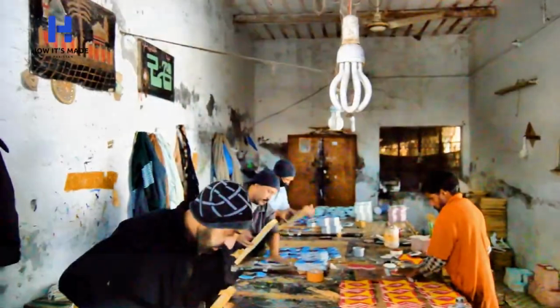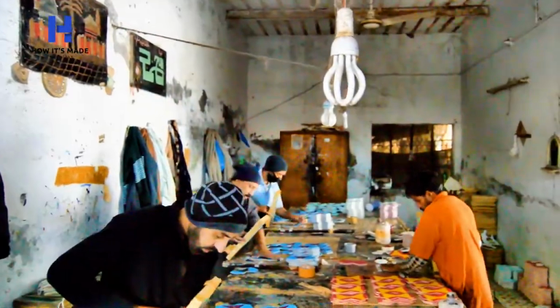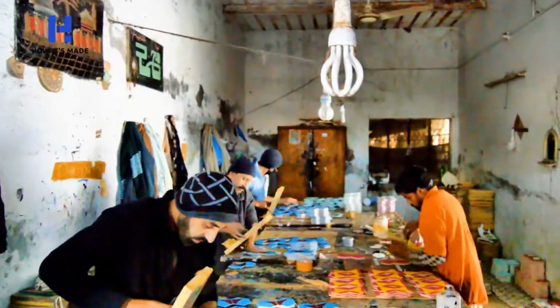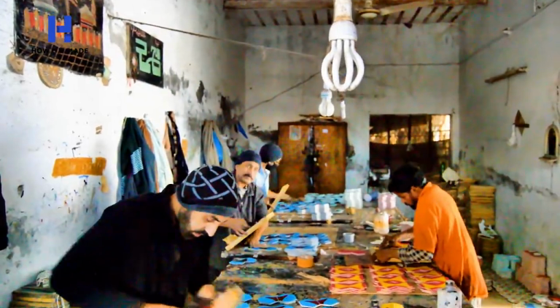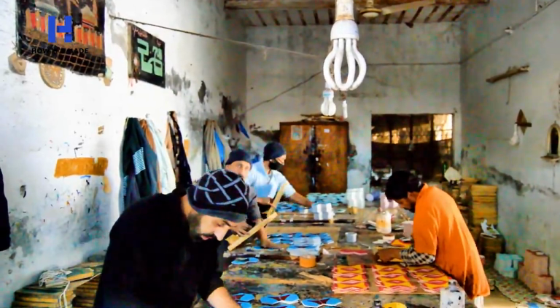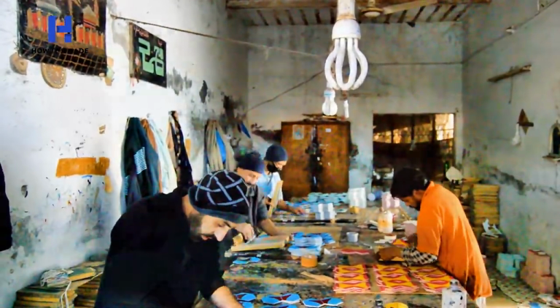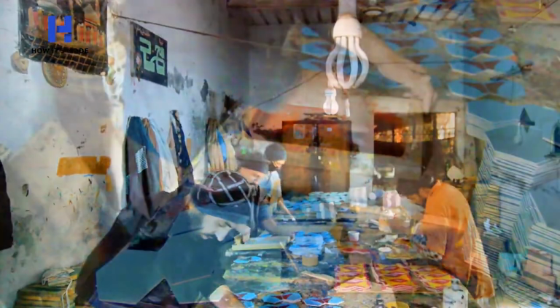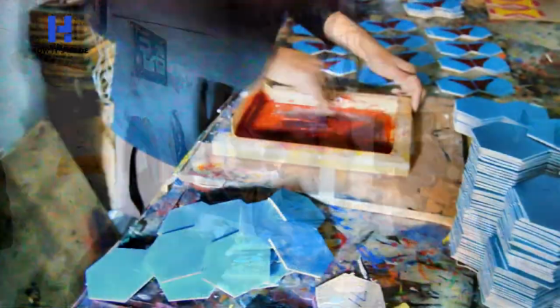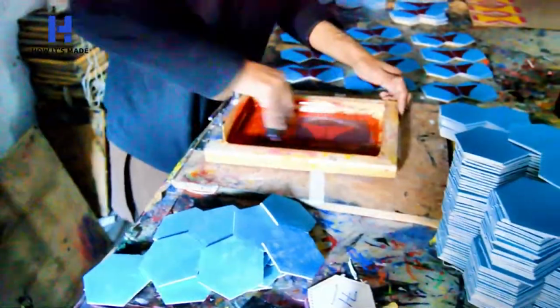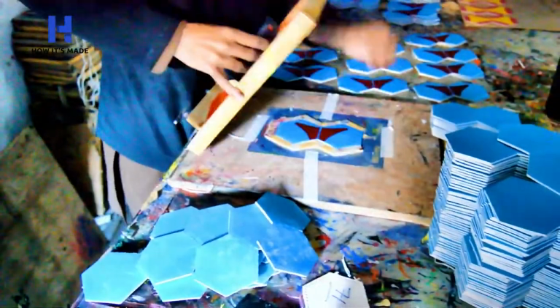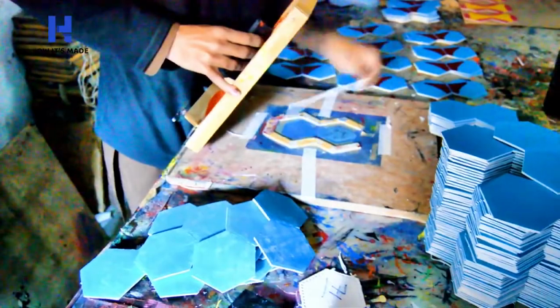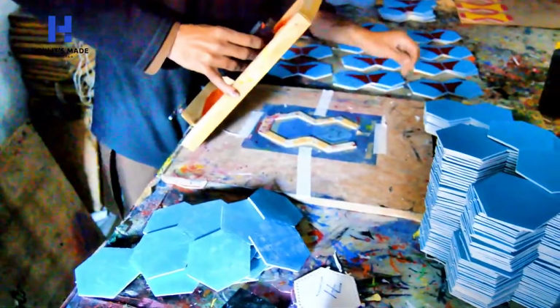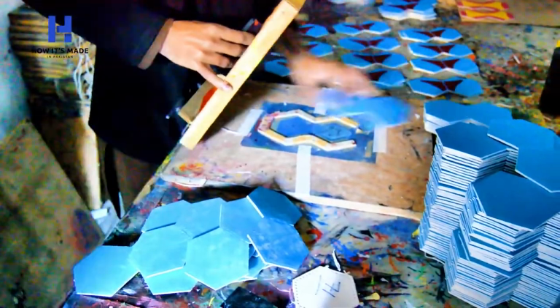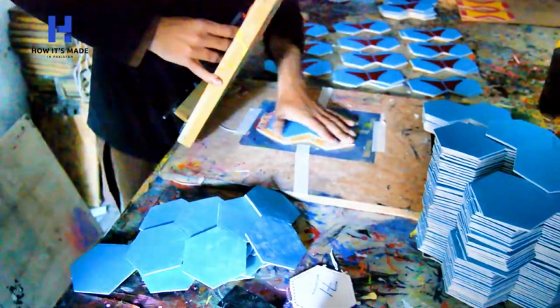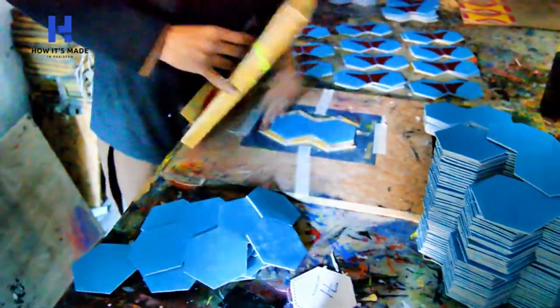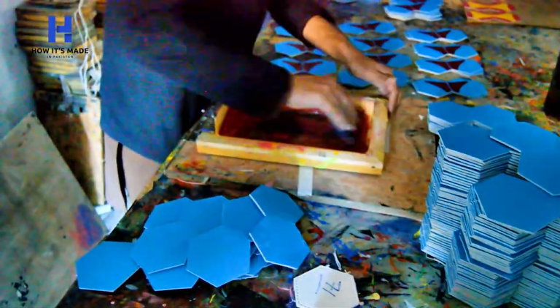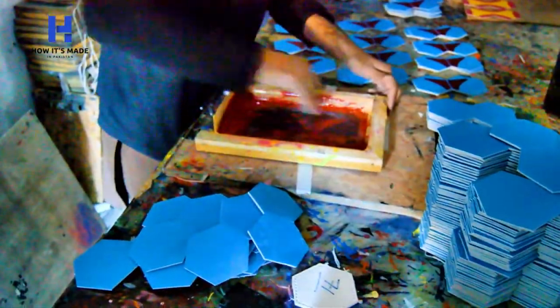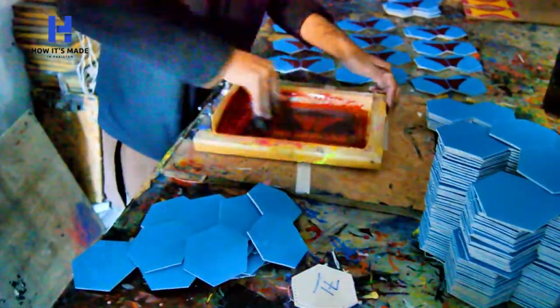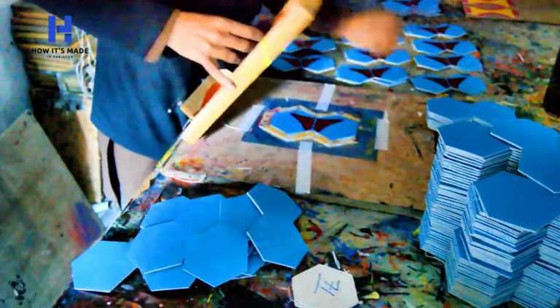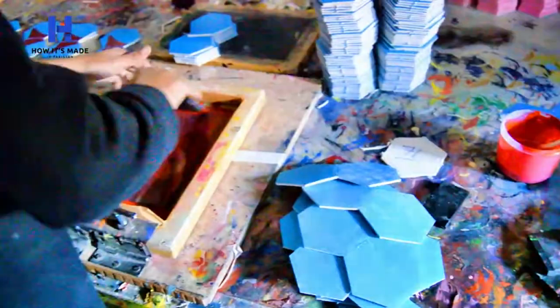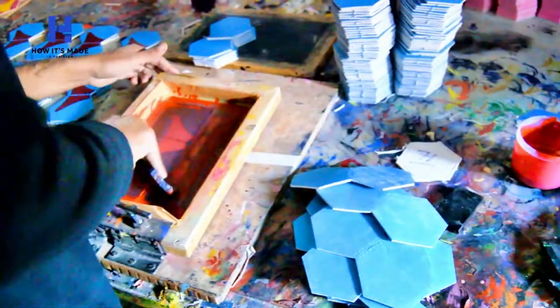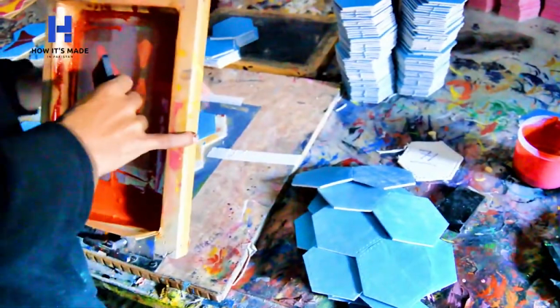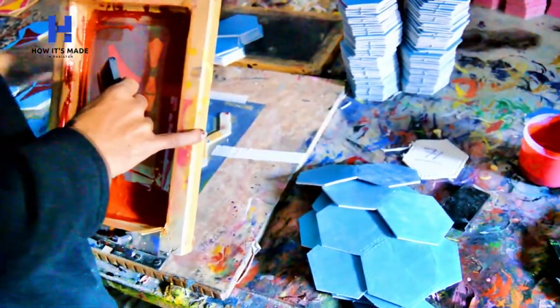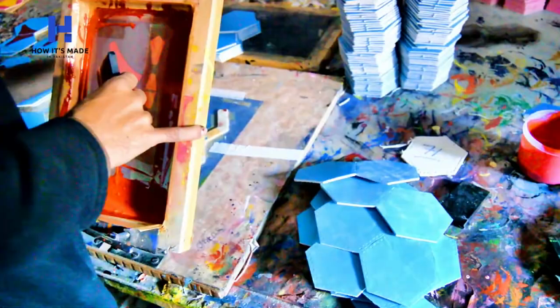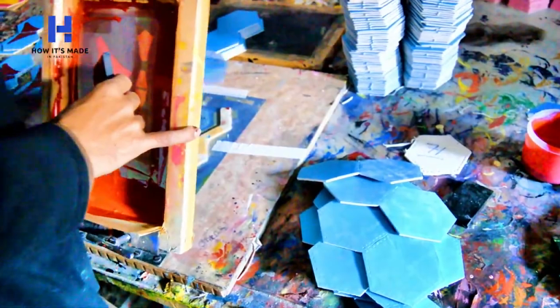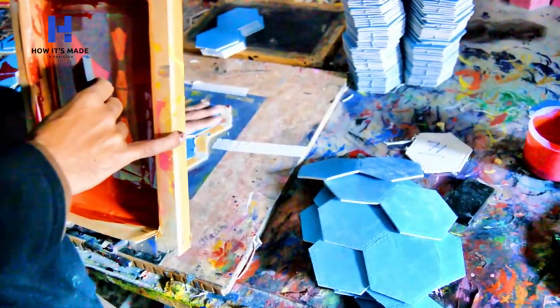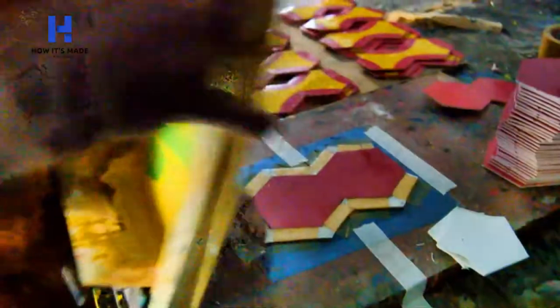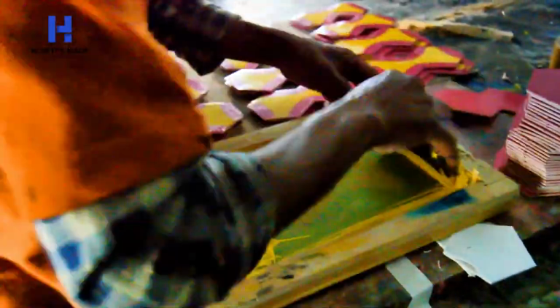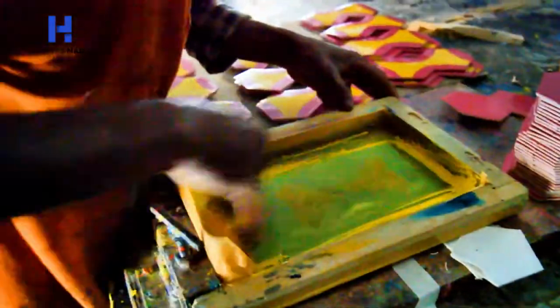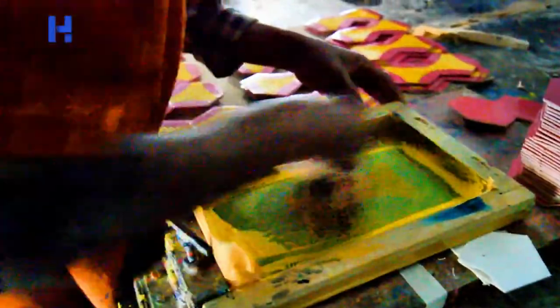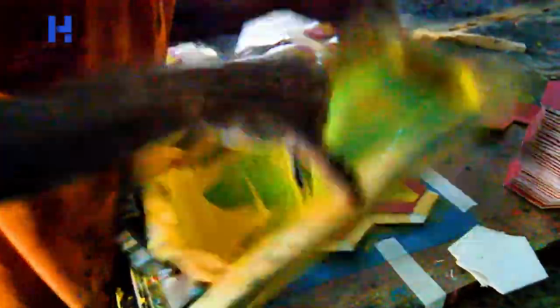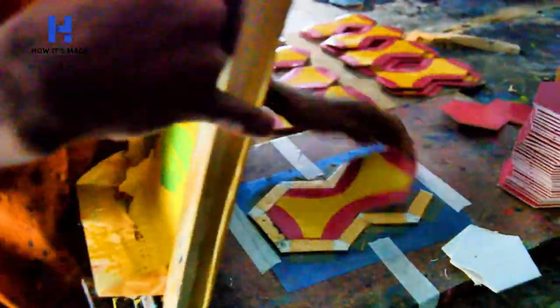The screen printing process is done on these panels to print designs on them accordingly. Any design, any color, can be made on these hexagon-shaped panels.